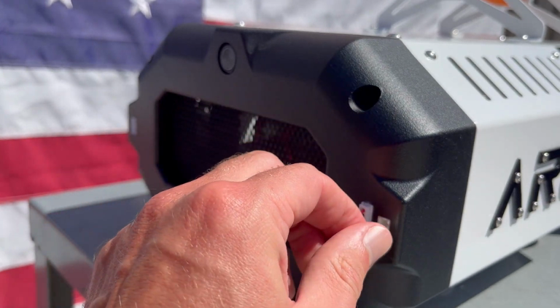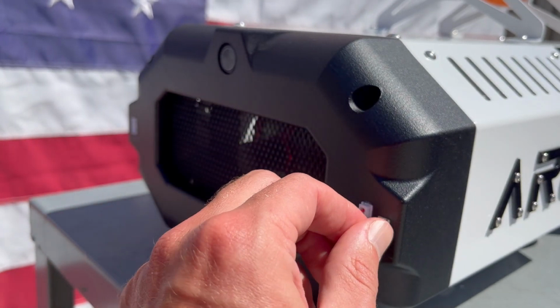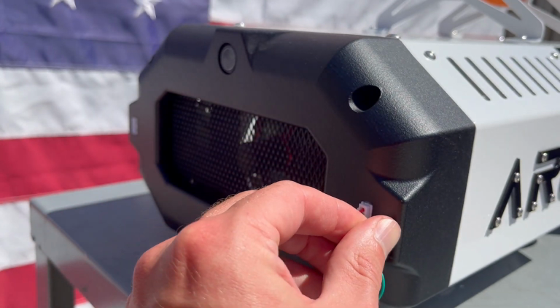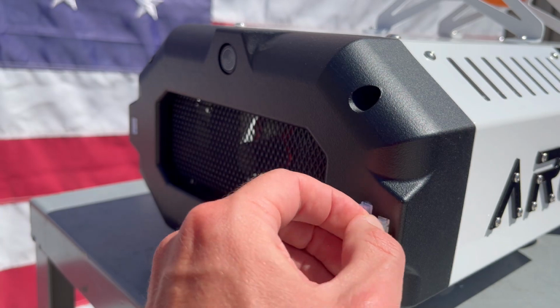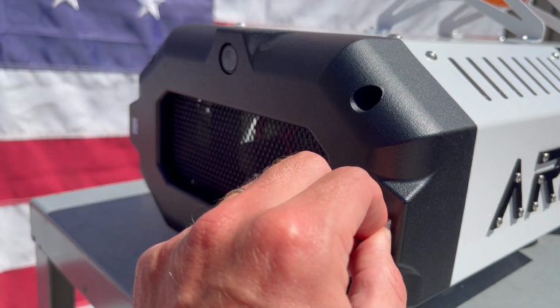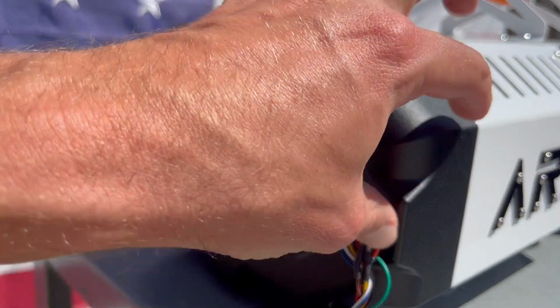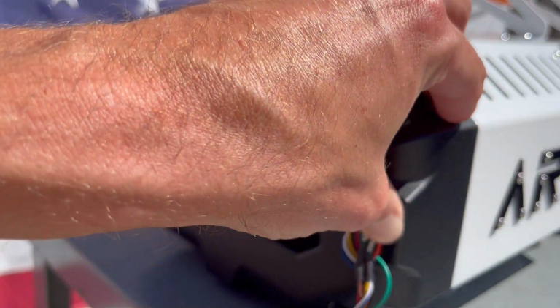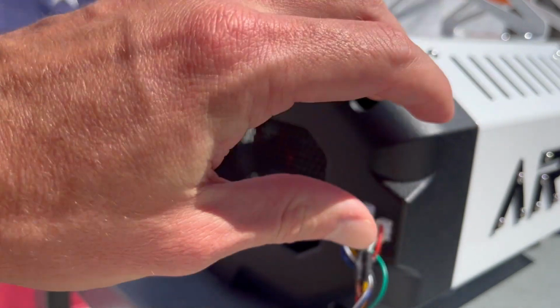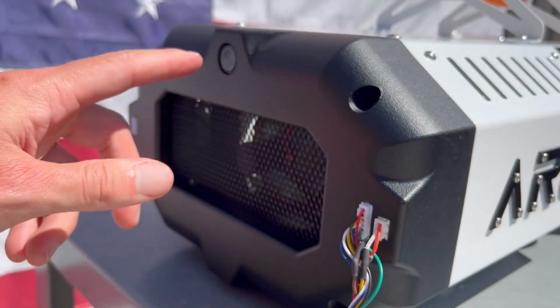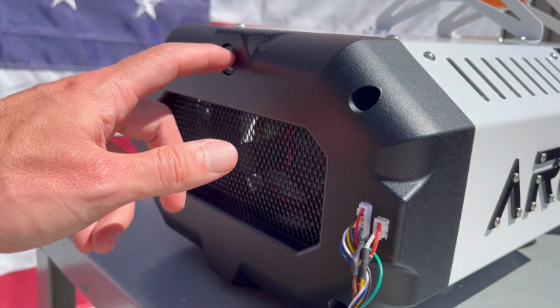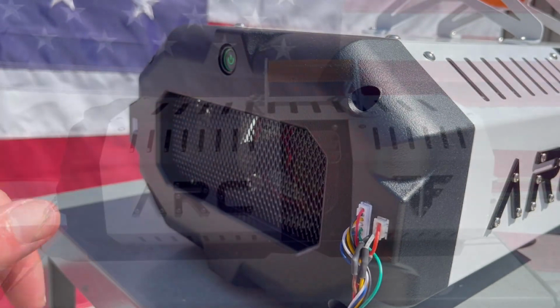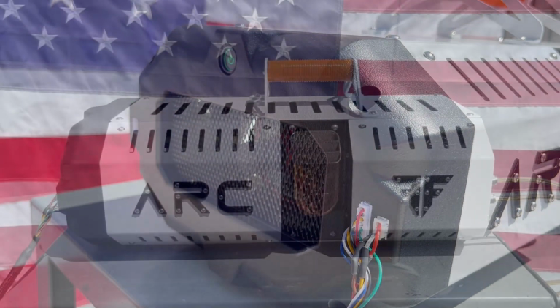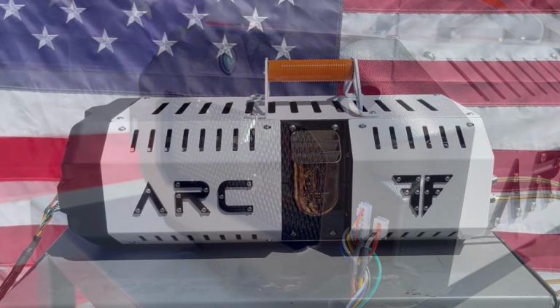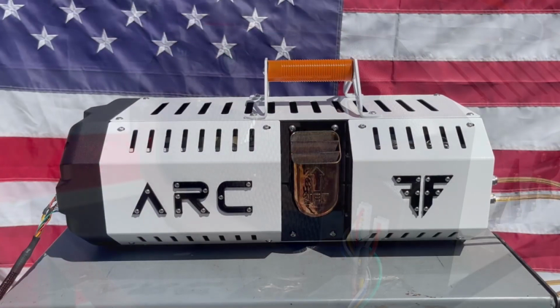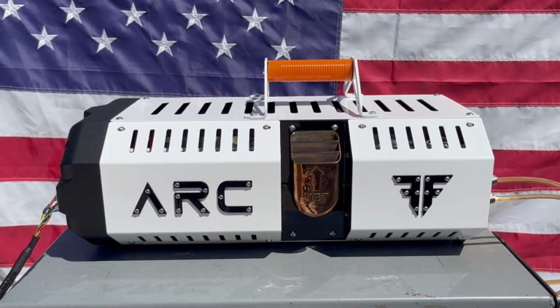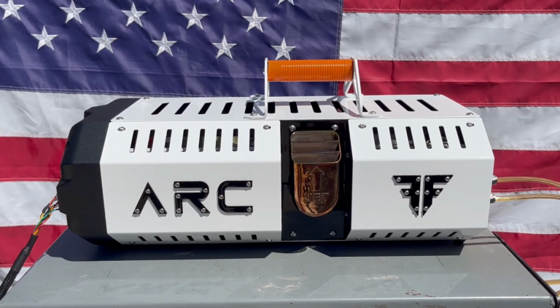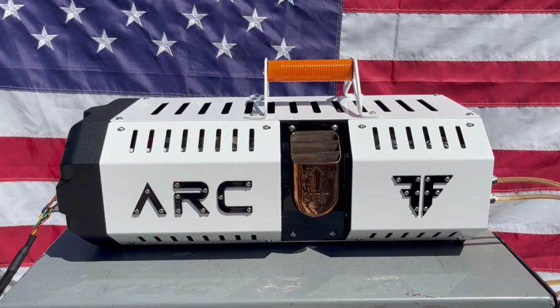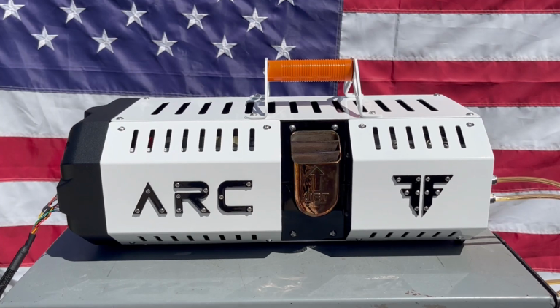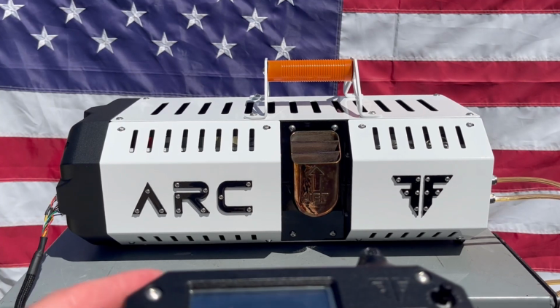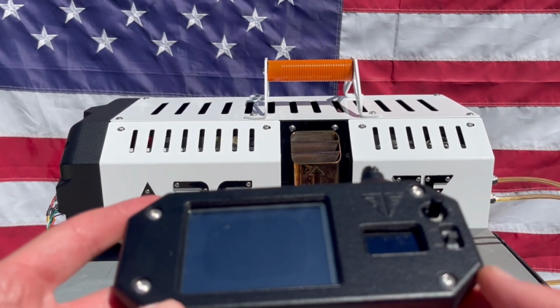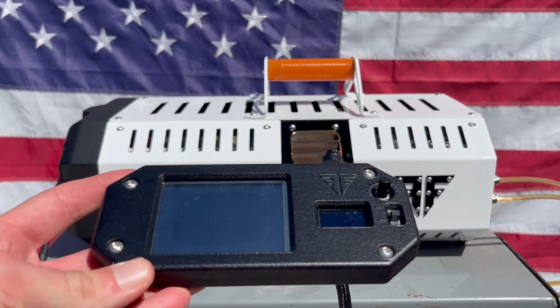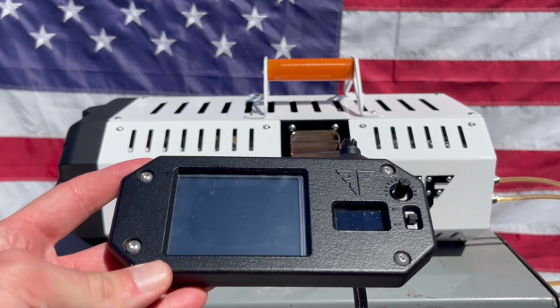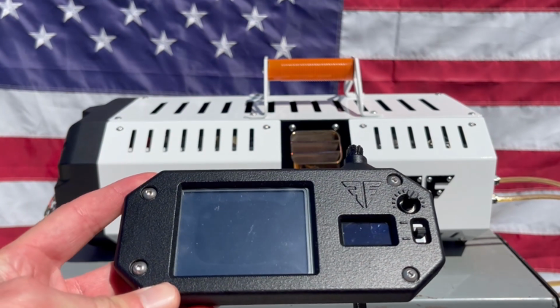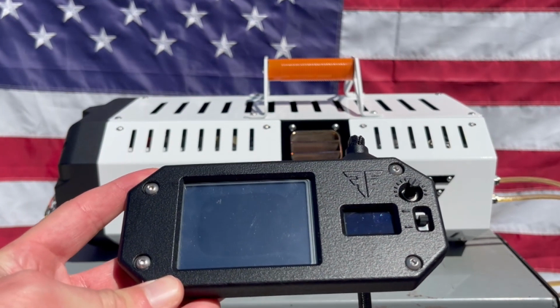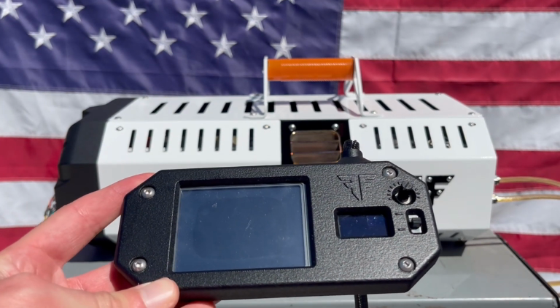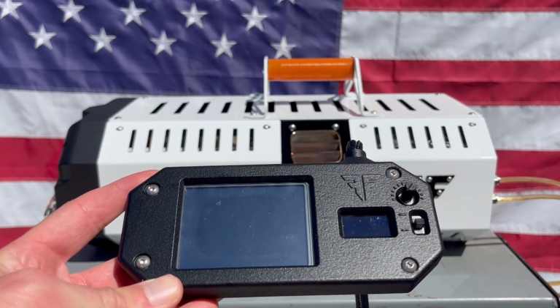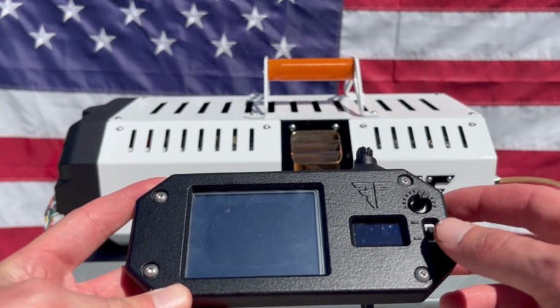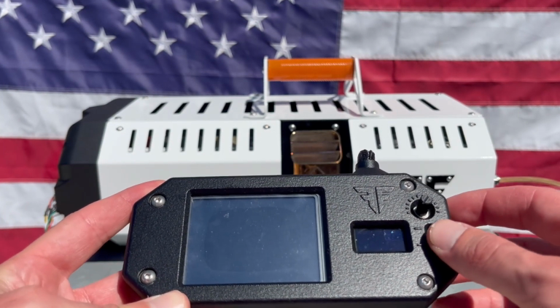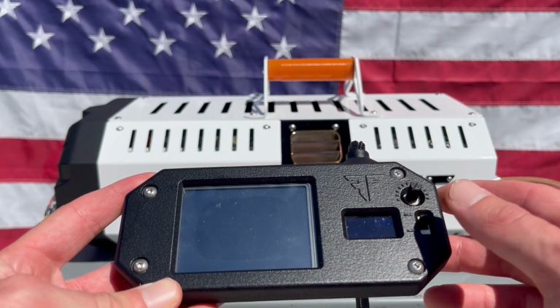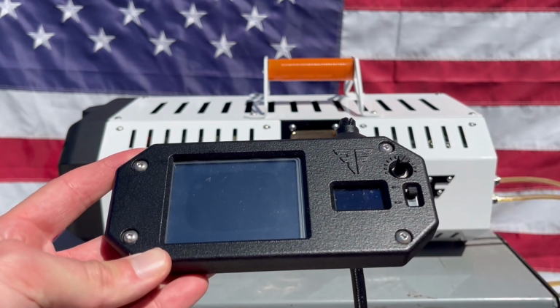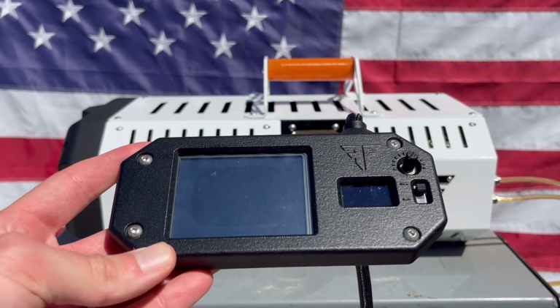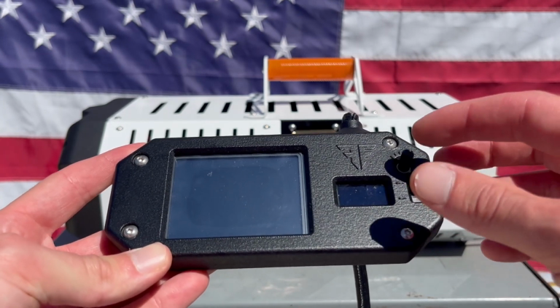Finally, press the main power switch. The Arc has a fair amount of autonomy — once started, it will automatically throttle up and maintain a pre-programmed voltage. To start, simply set the toggle switch to the up position and arm the system.